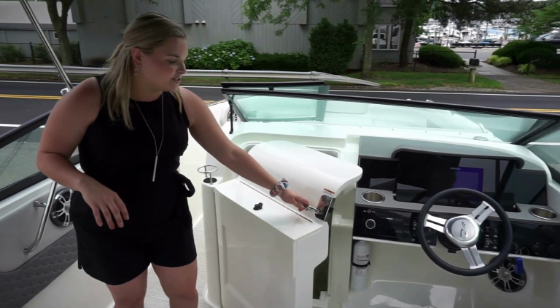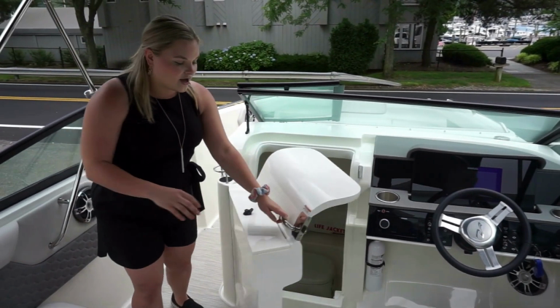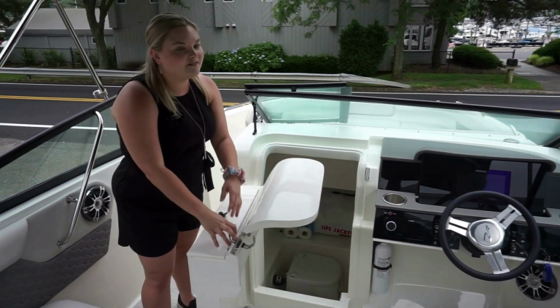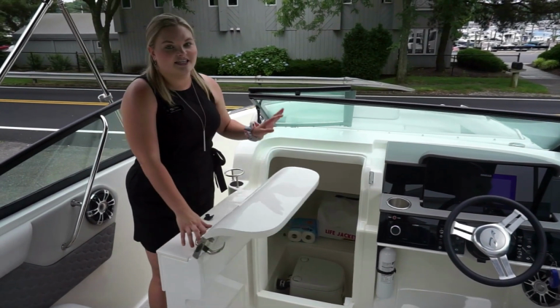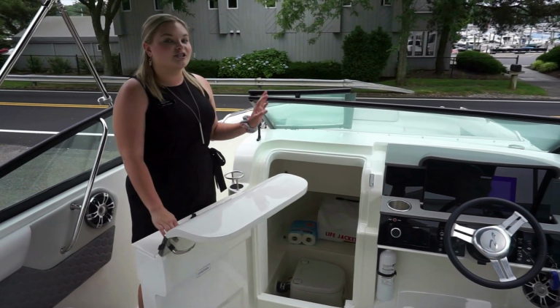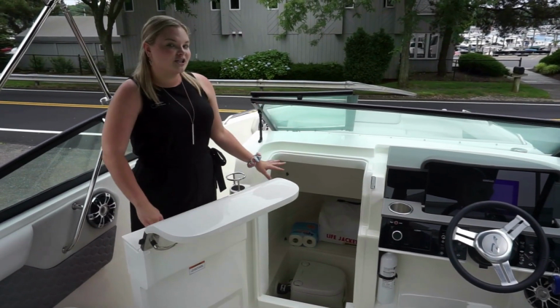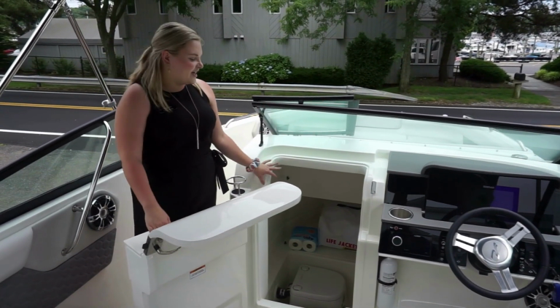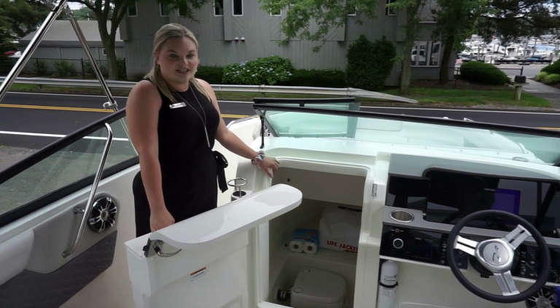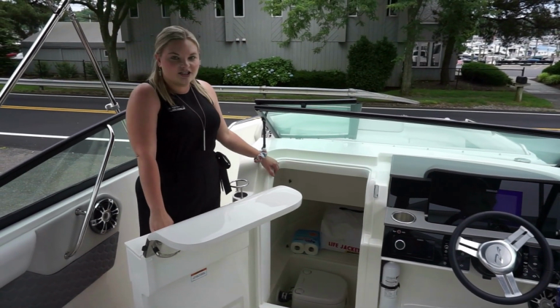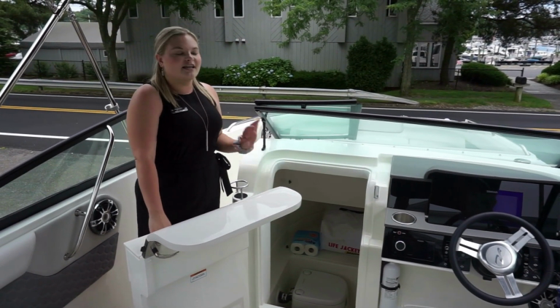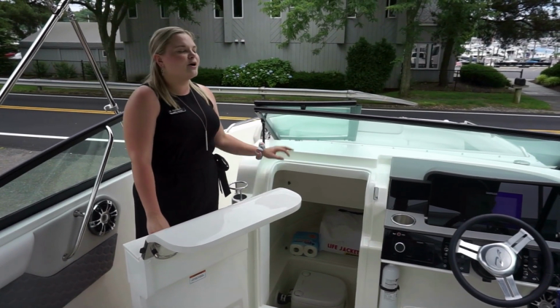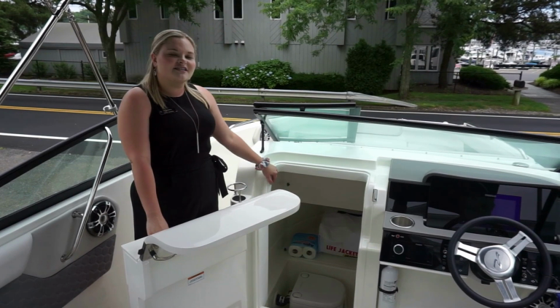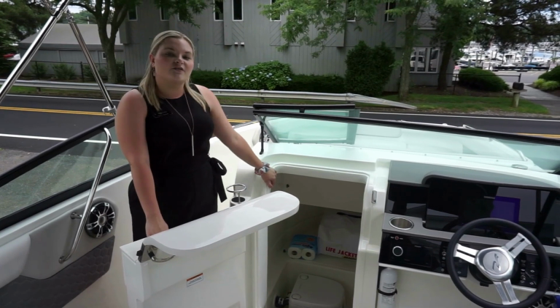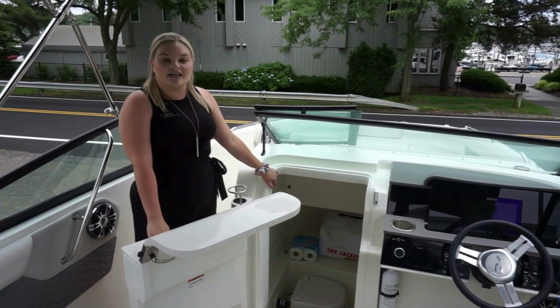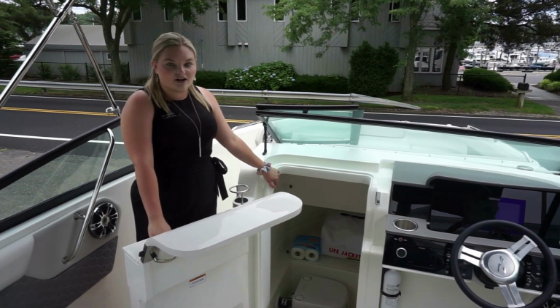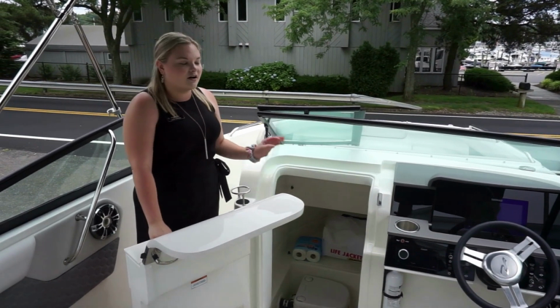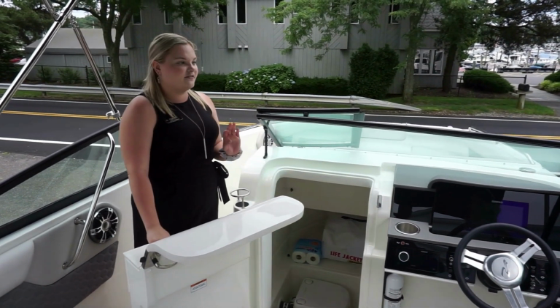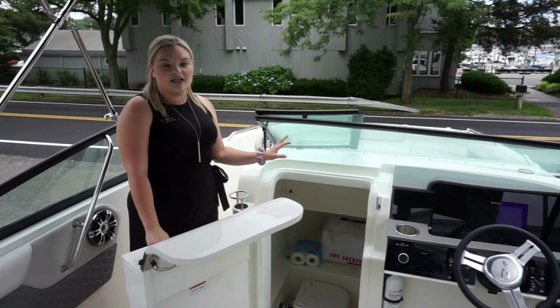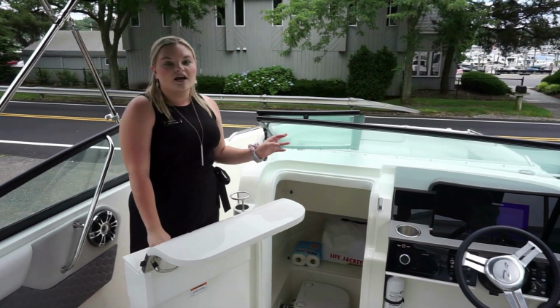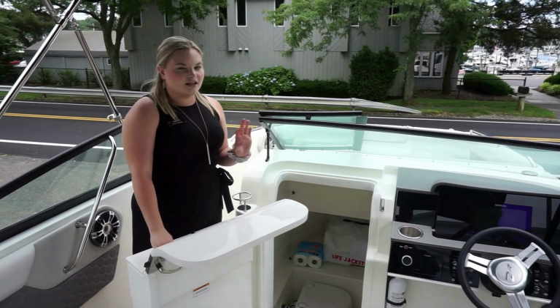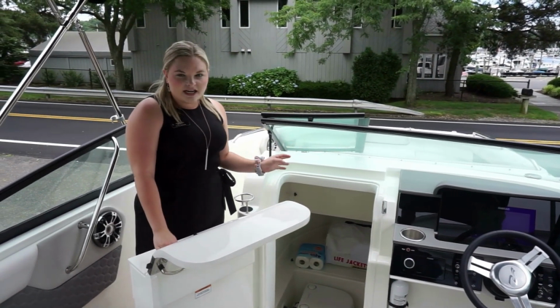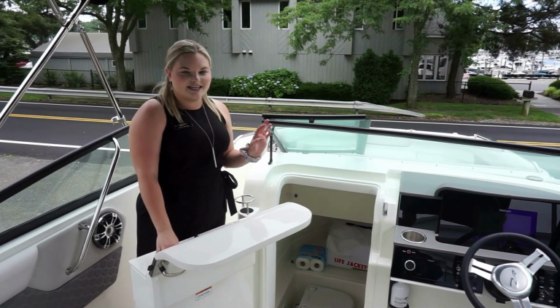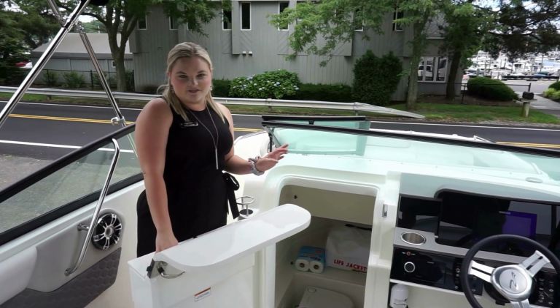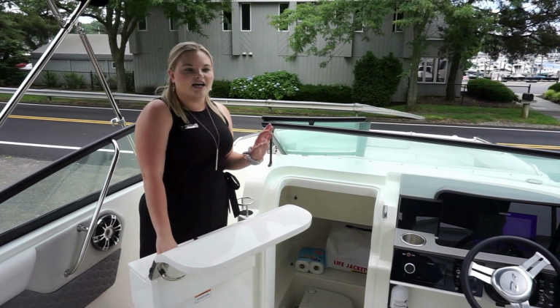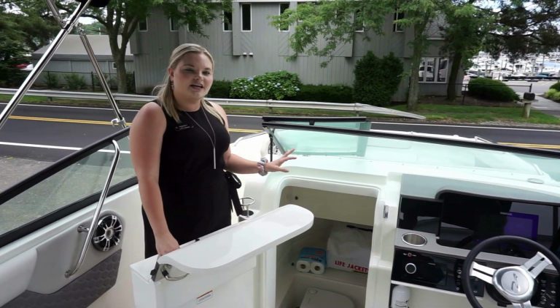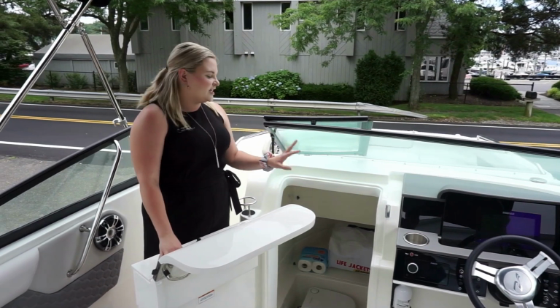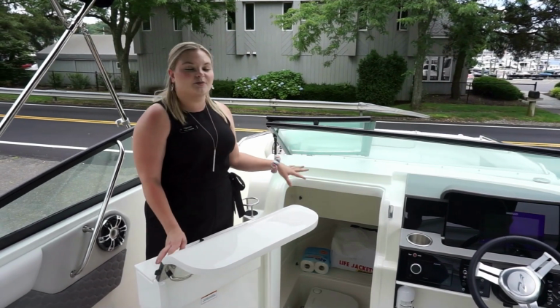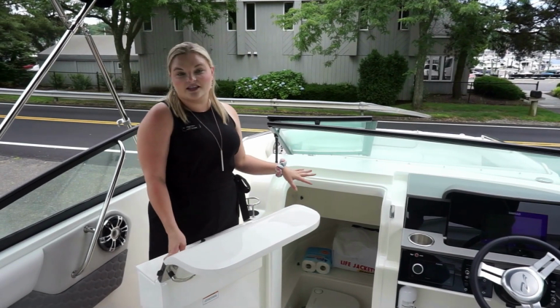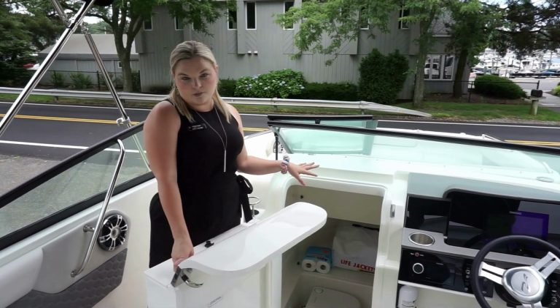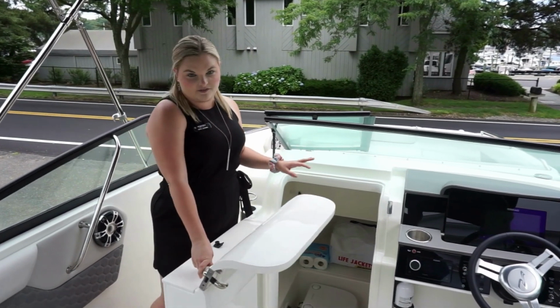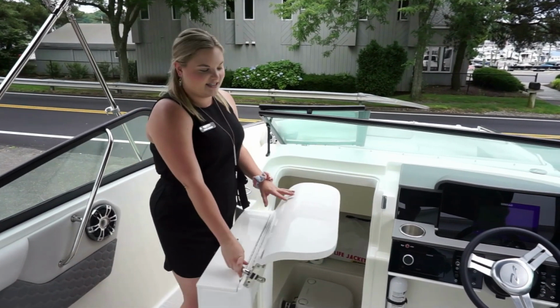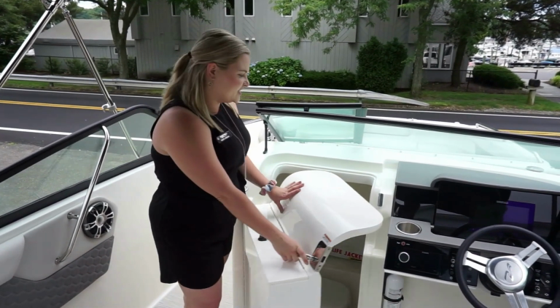A boat of this size doesn't usually have a head this large. It is perfect for having kids out on the water — if they need a little break, need to get out of the sun, or rehydrate, this is a perfect little compartment for them to slide into.